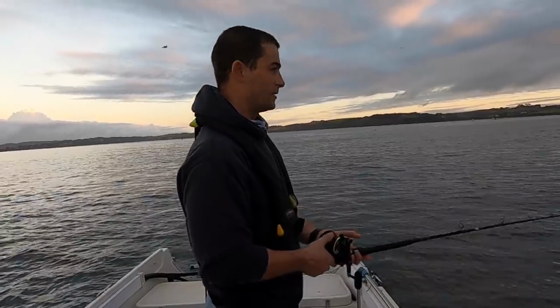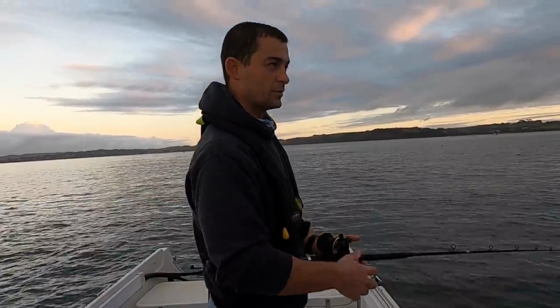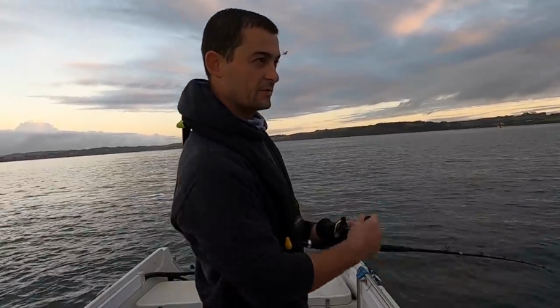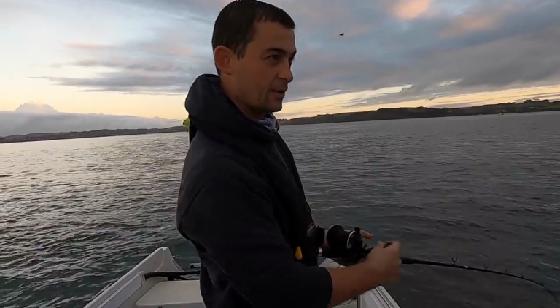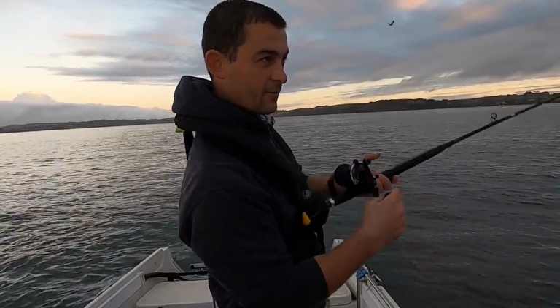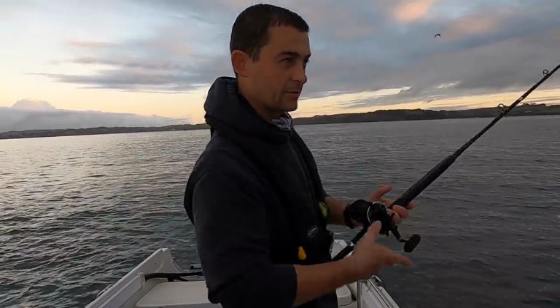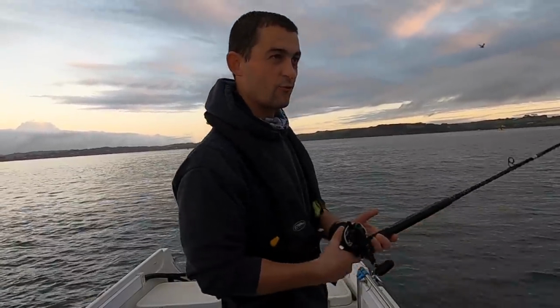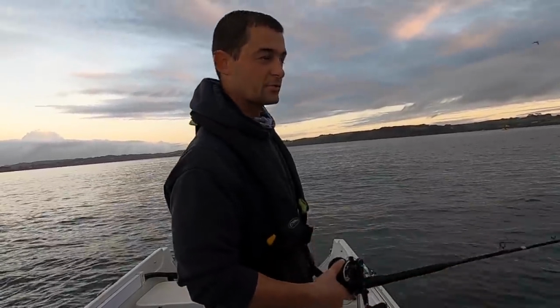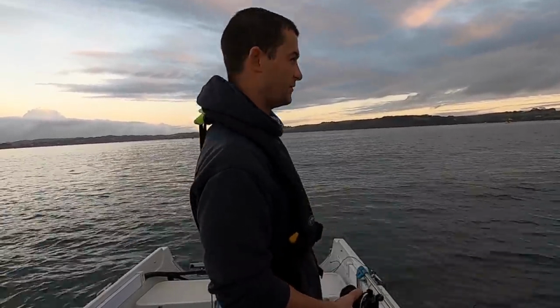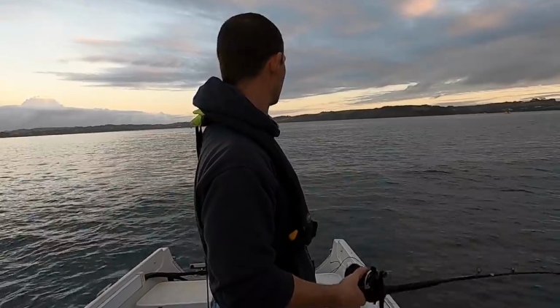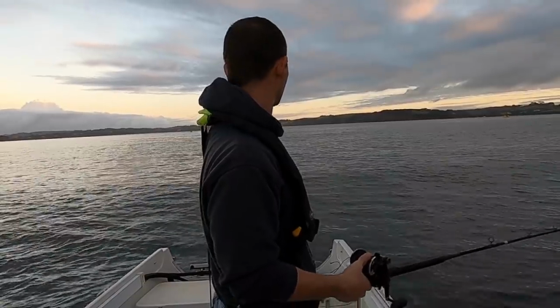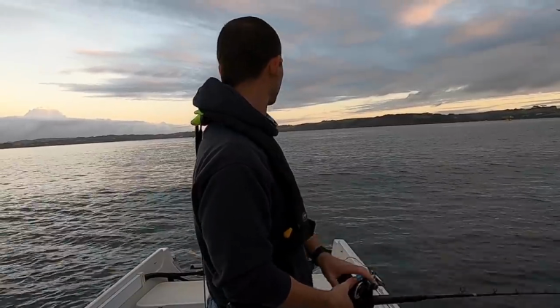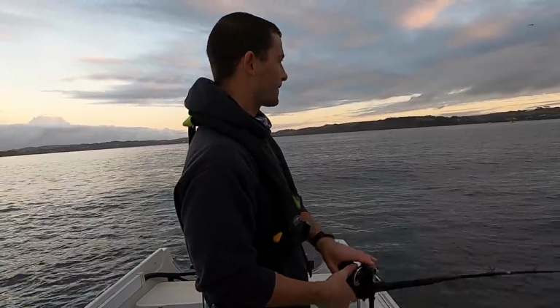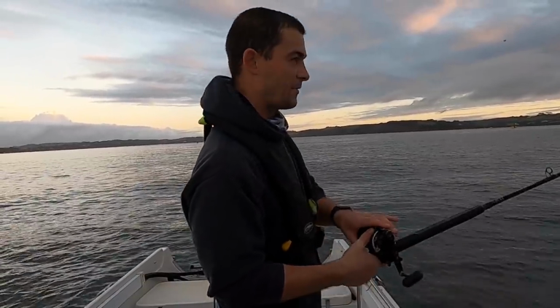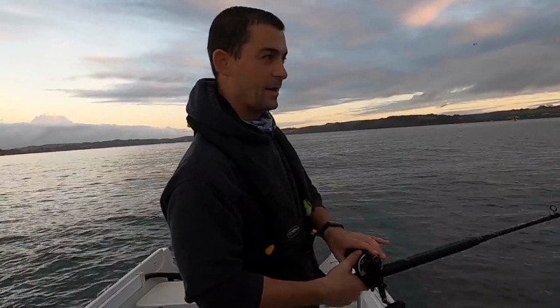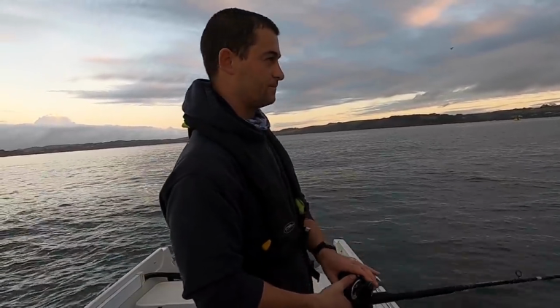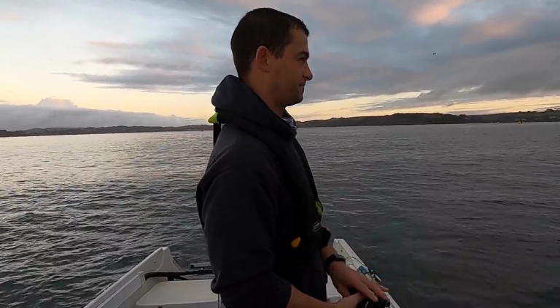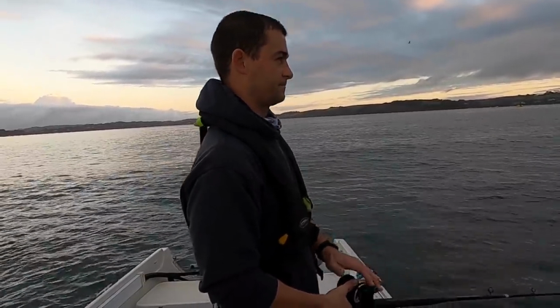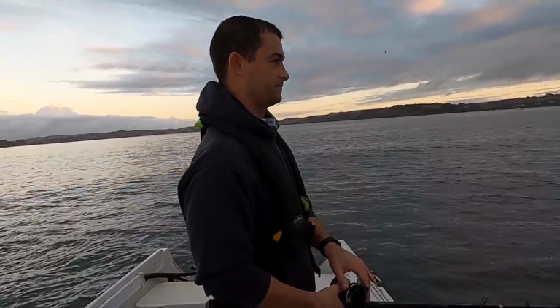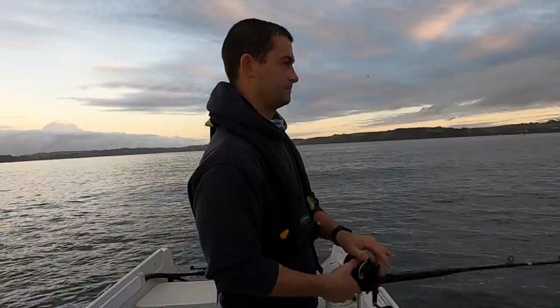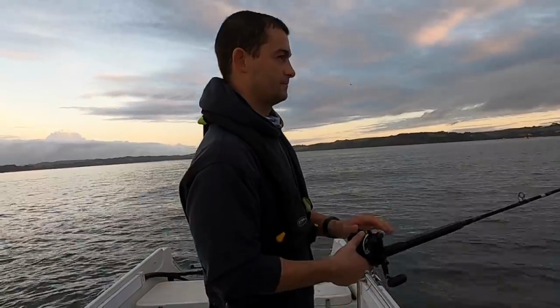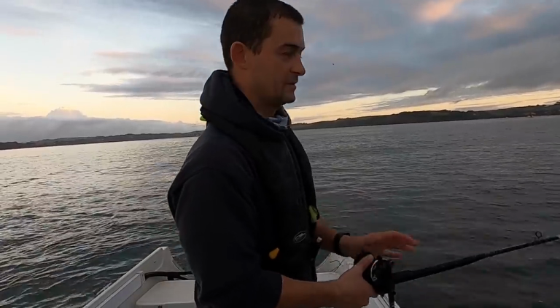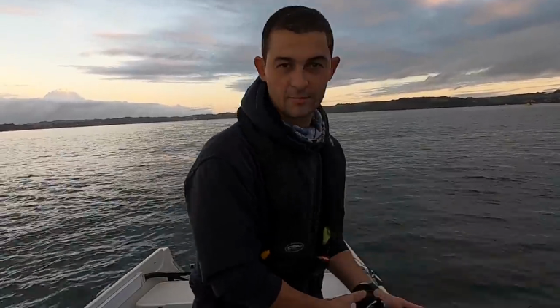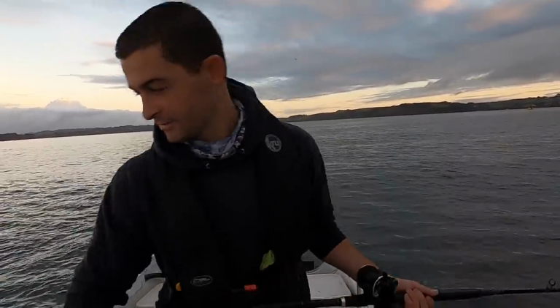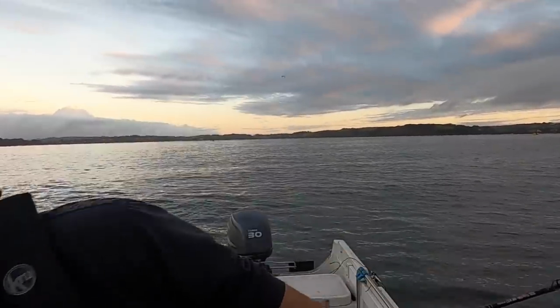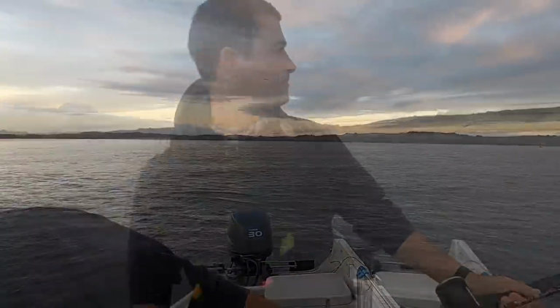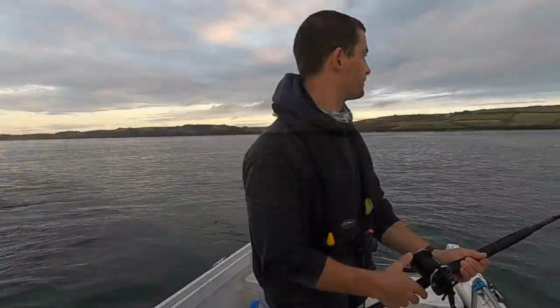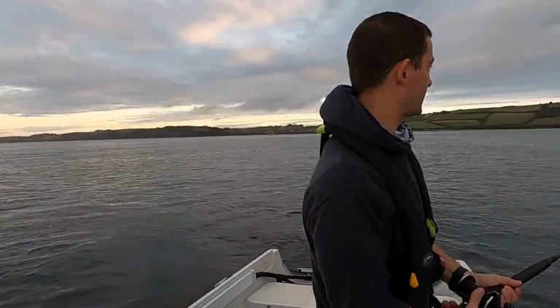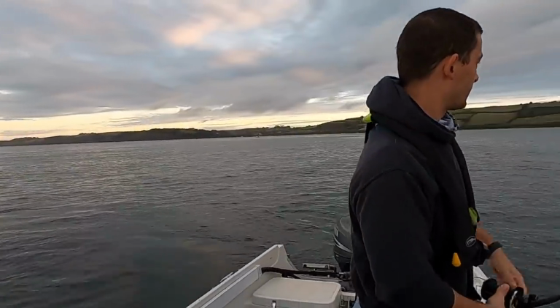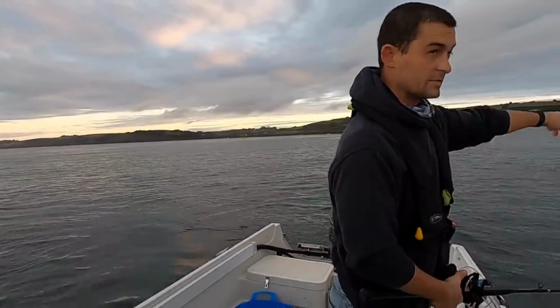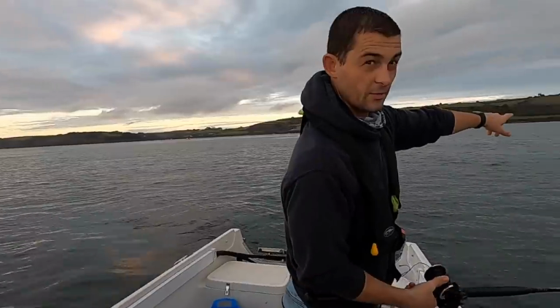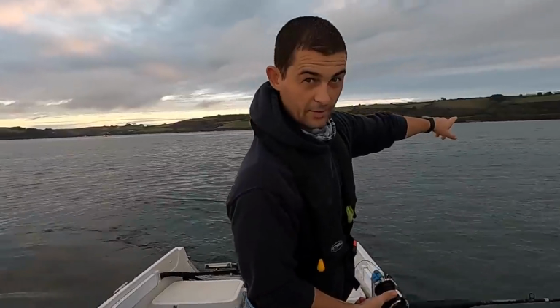At the moment the dolphins are corralling all the pilchards right up to the surface. I'm after mackerel. I'll see if I can turn the boat around for just a second - this is where they all are out here.